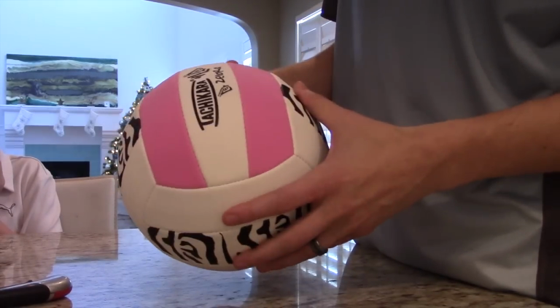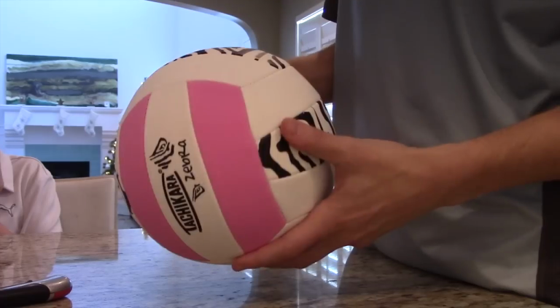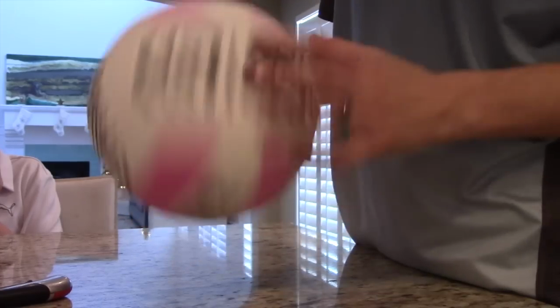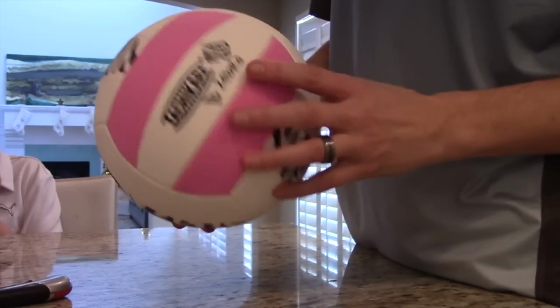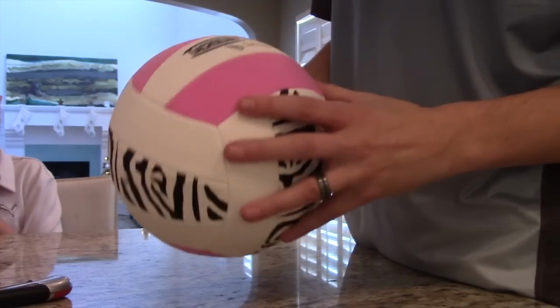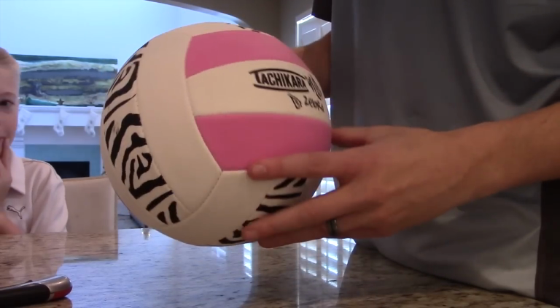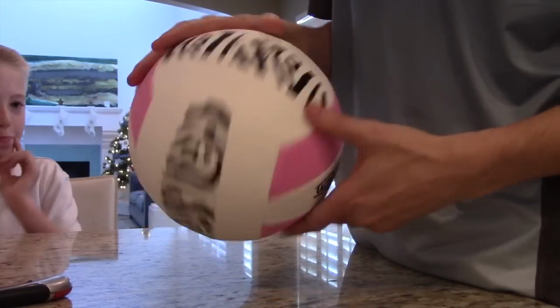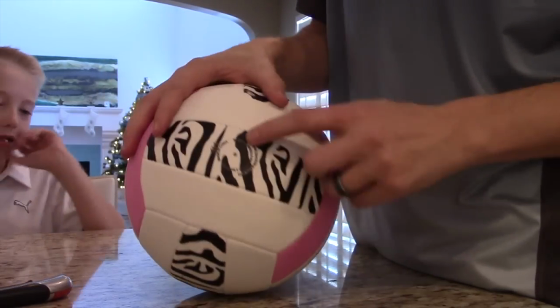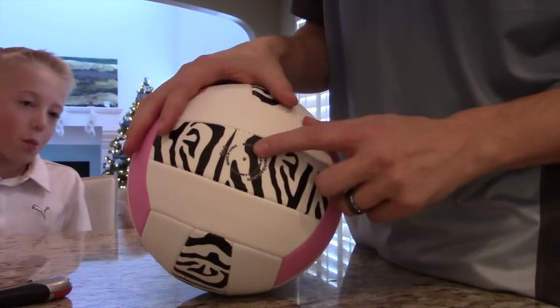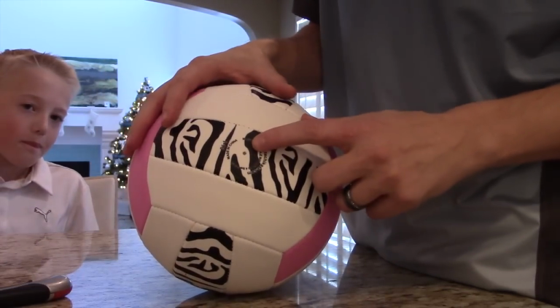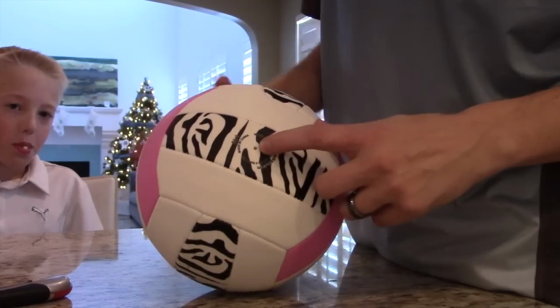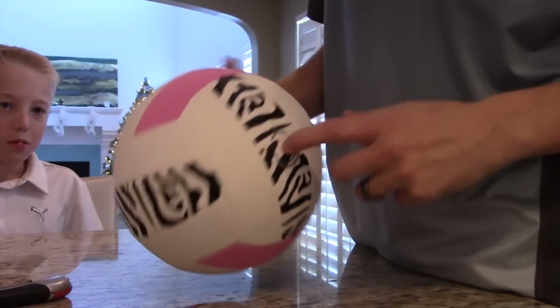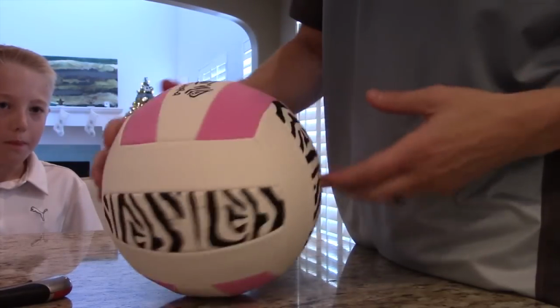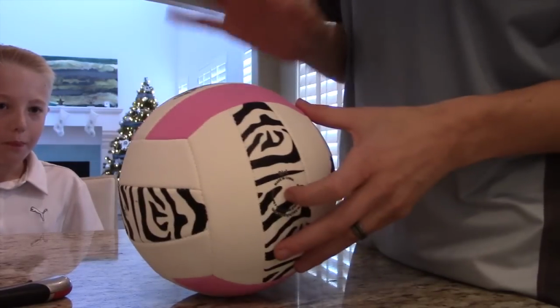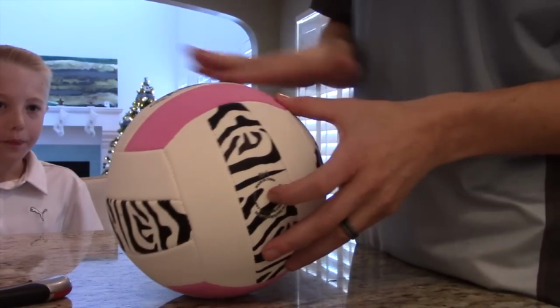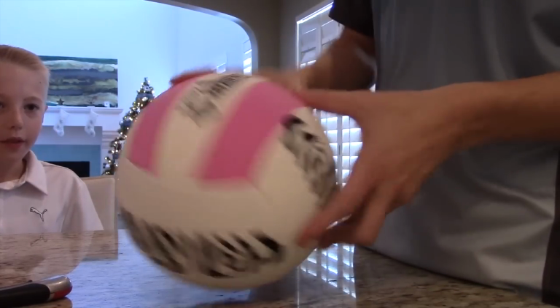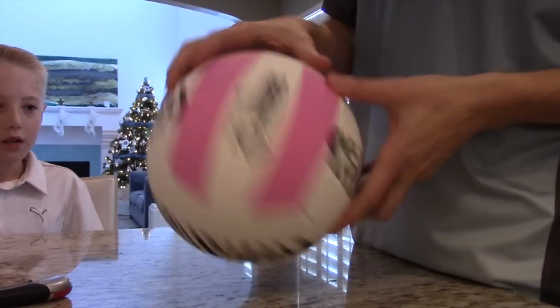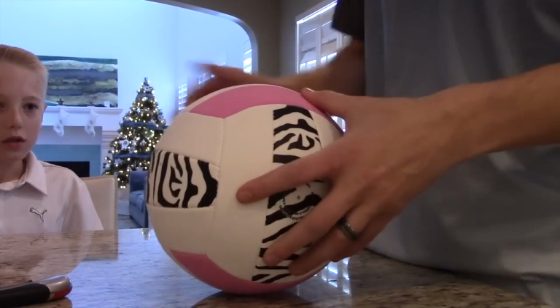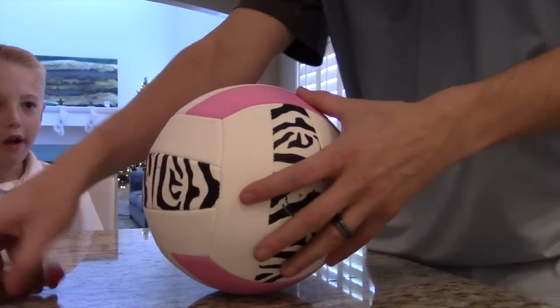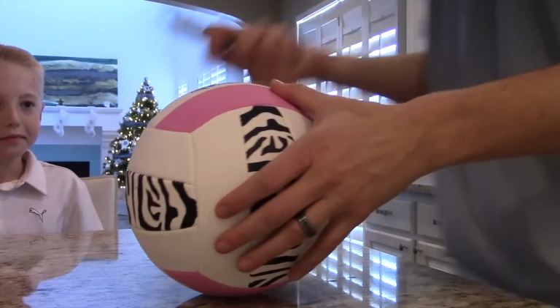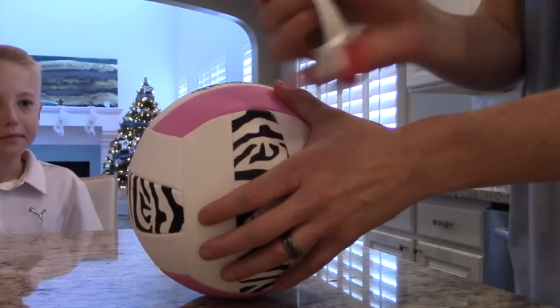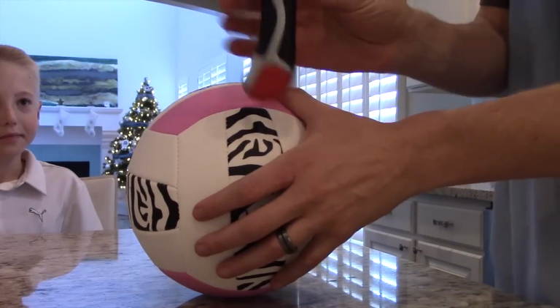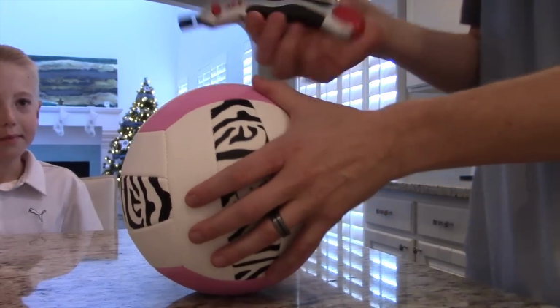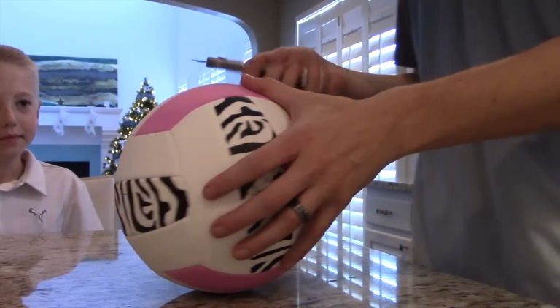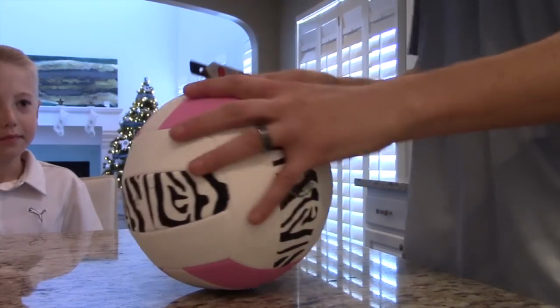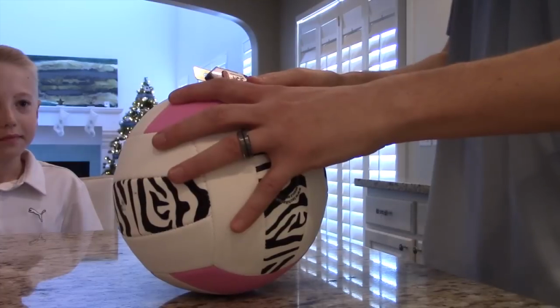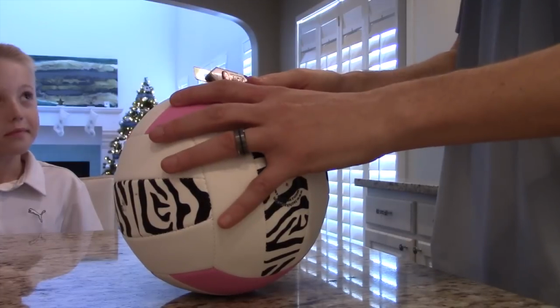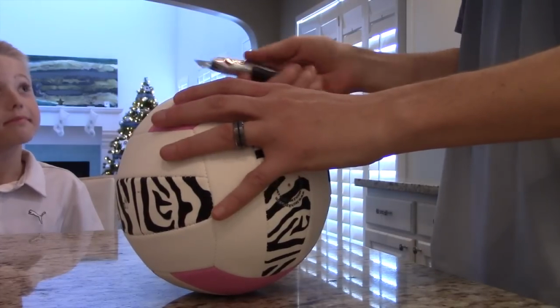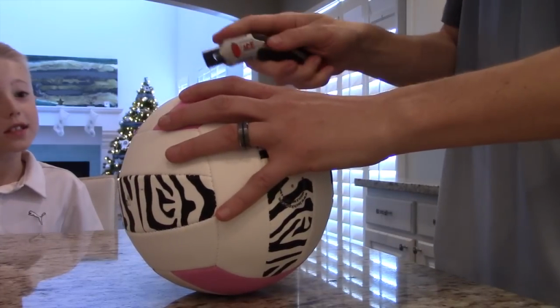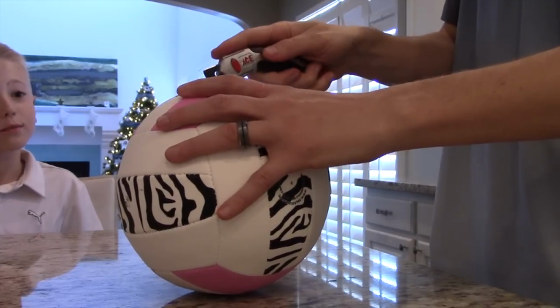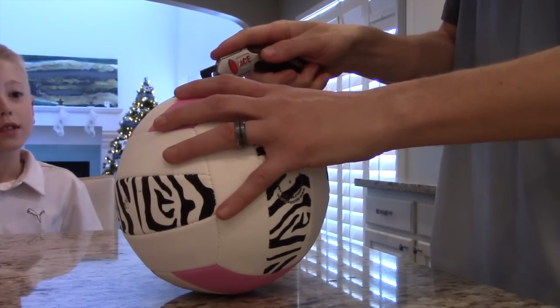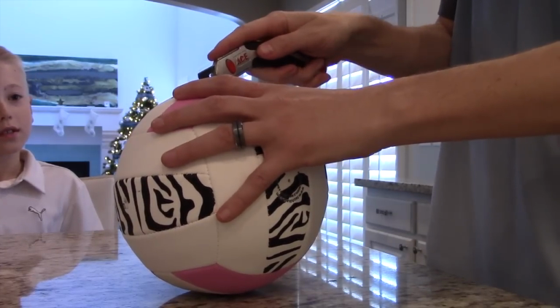So we're going to cut it. I'd like to not cut open the air nozzle, which is right here, so we're going to cut along this actual handwriting on here. We just have a razor blade — I think that should be able to do it. Okay, let's give it a go.